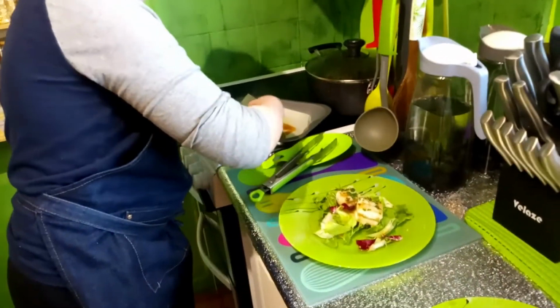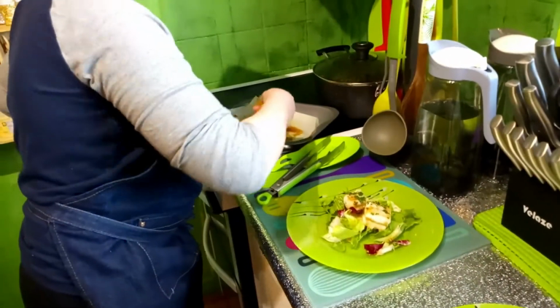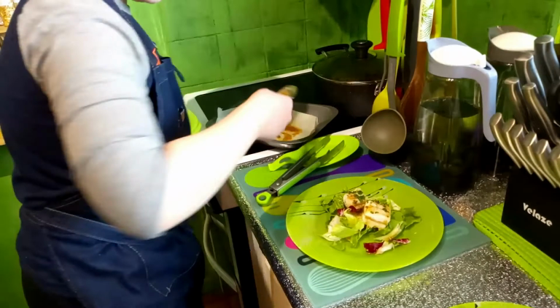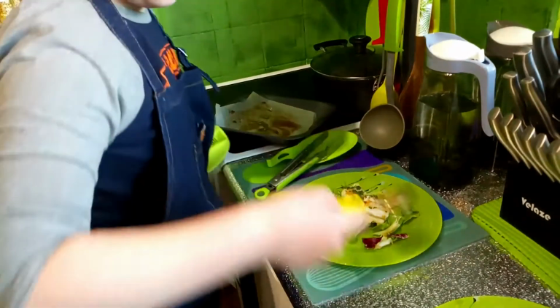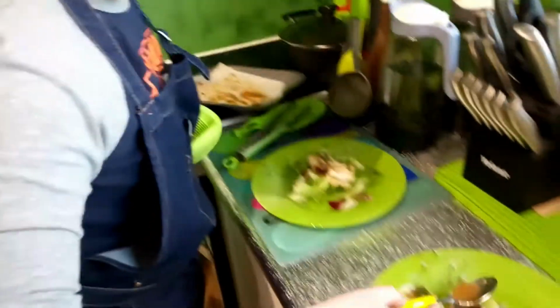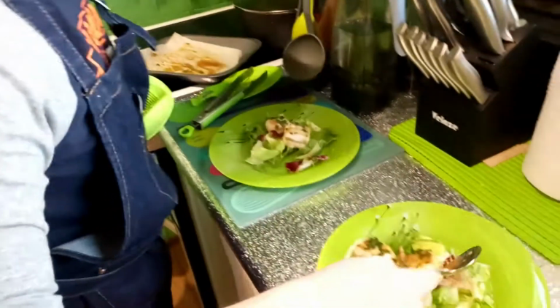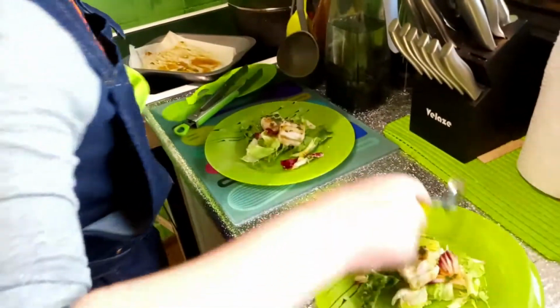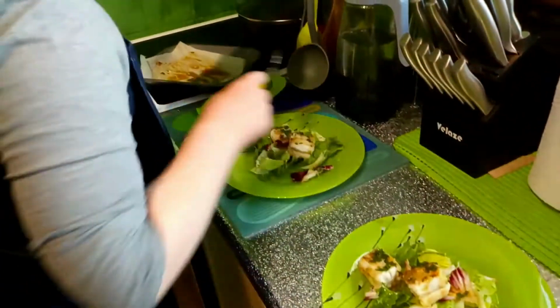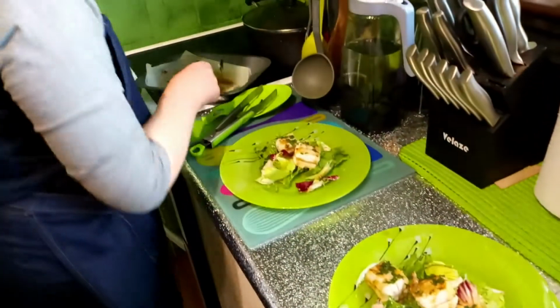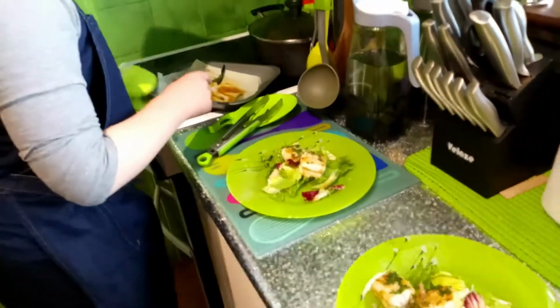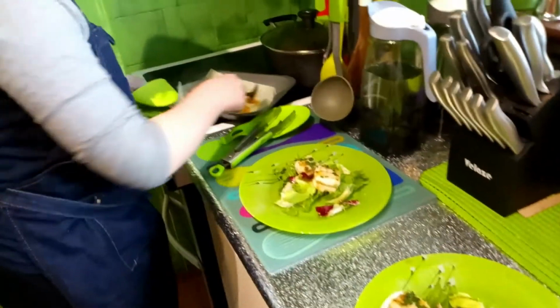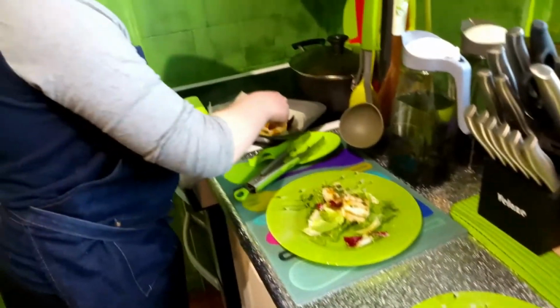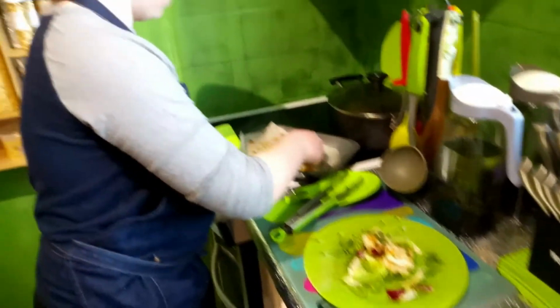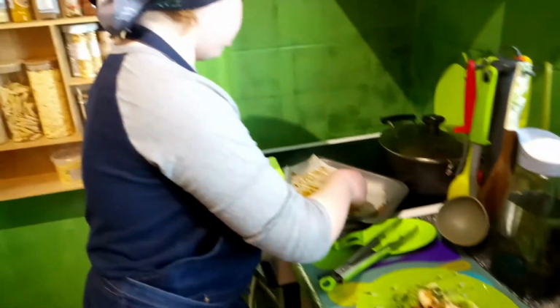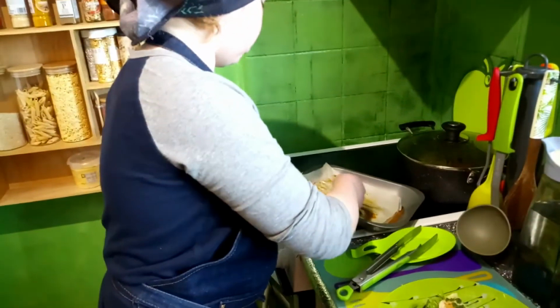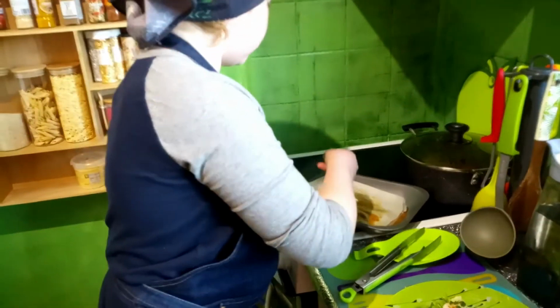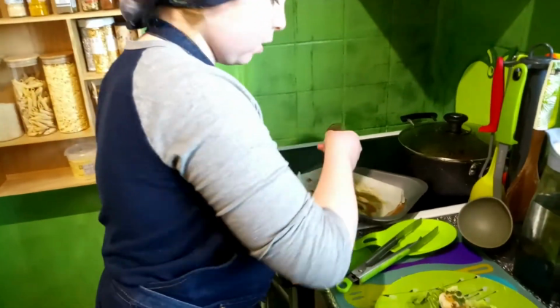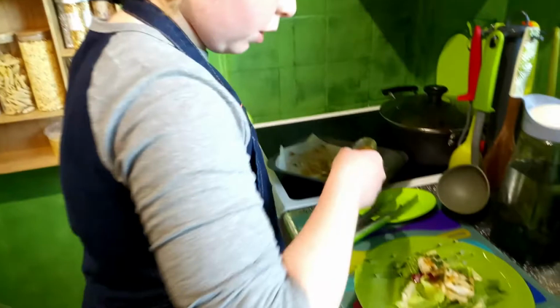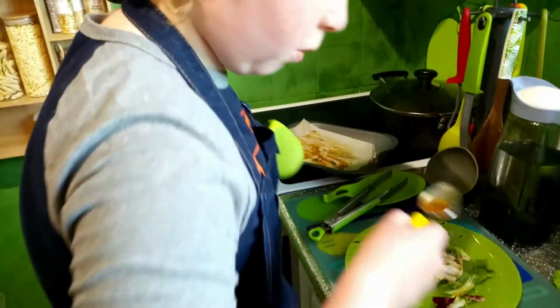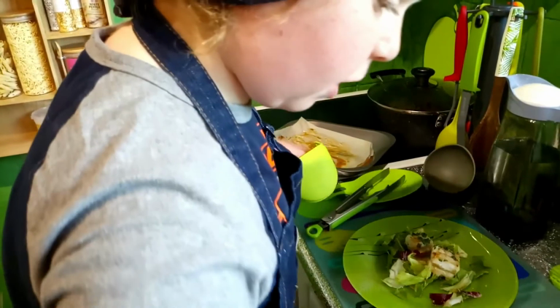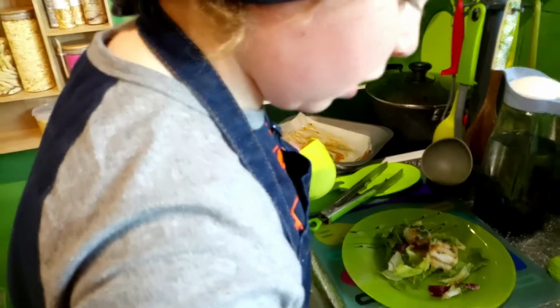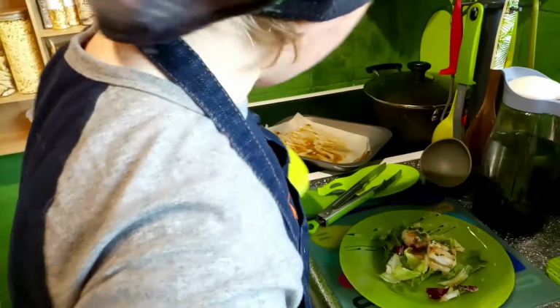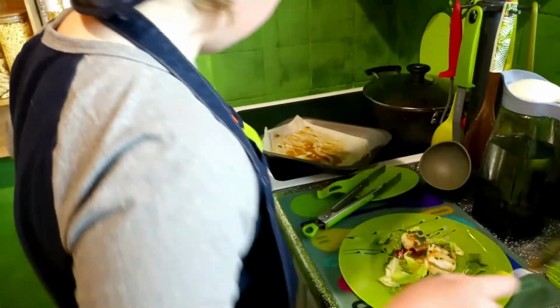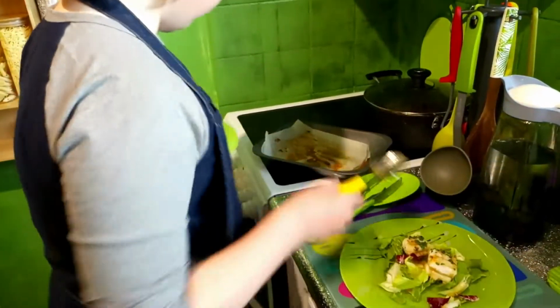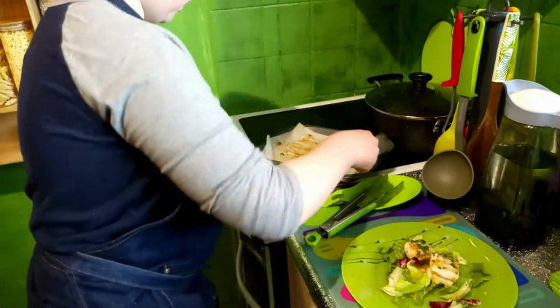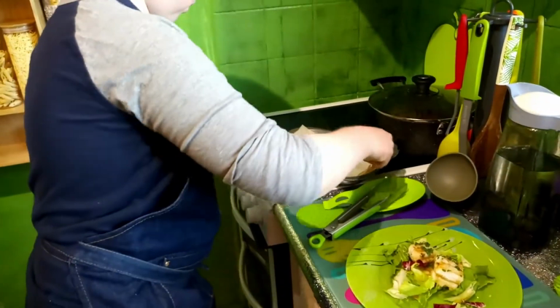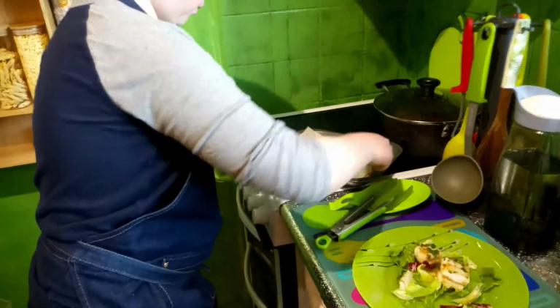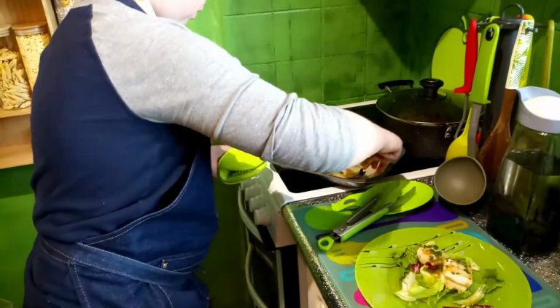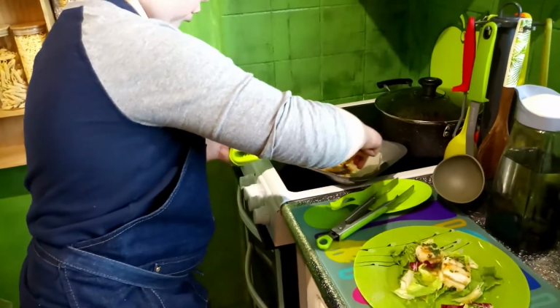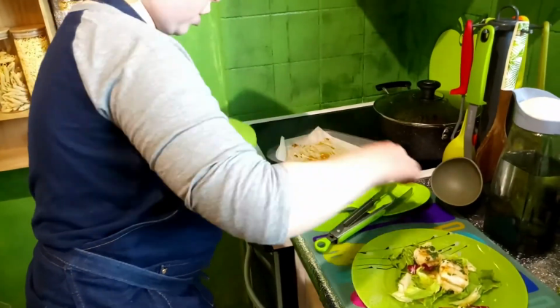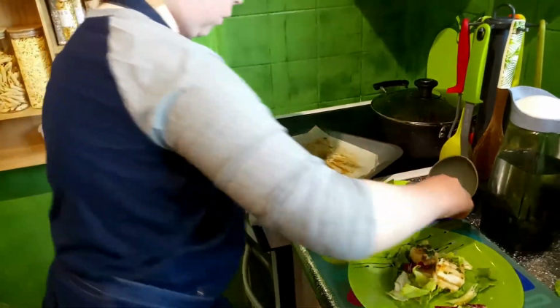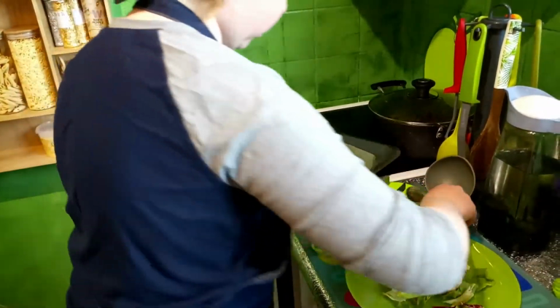When I said you can eat it with everything — whatever's your choice — it's really good with fries, whatever's your choice. Put that there.